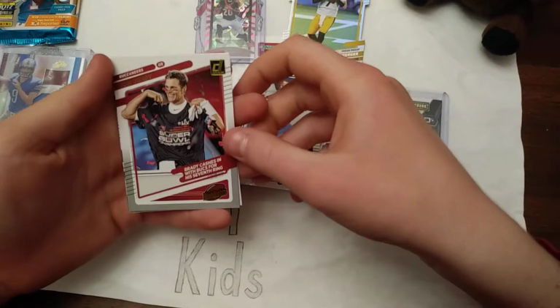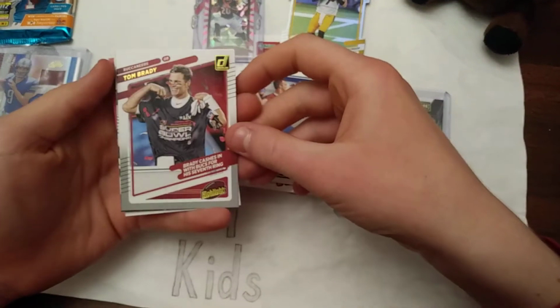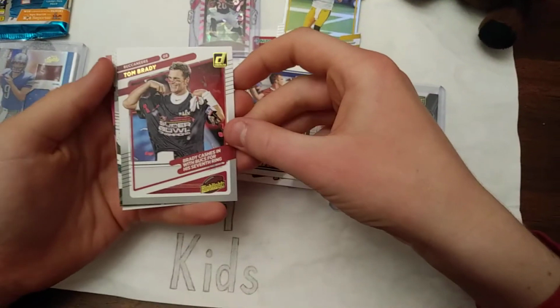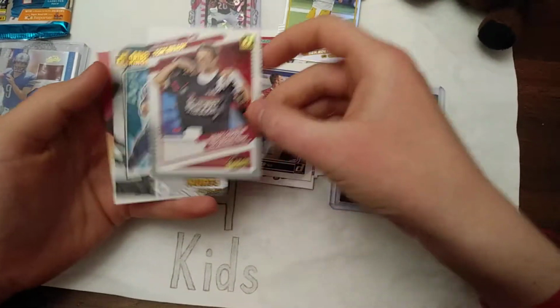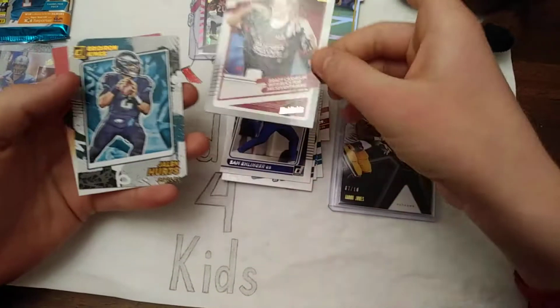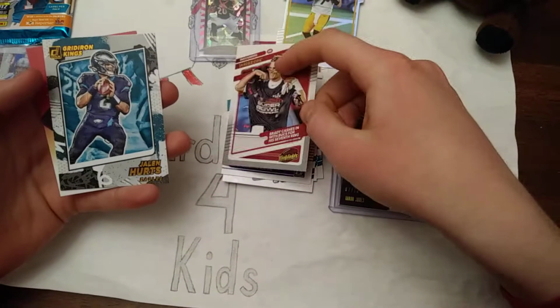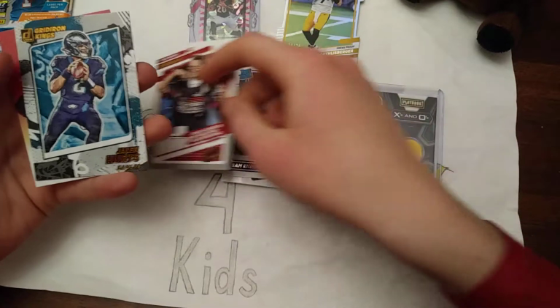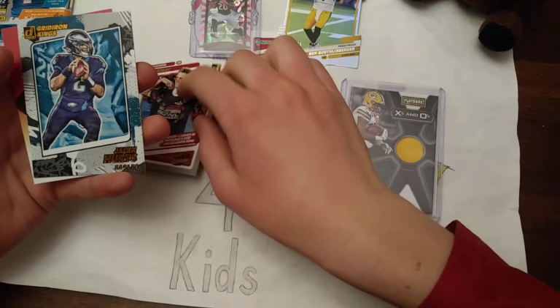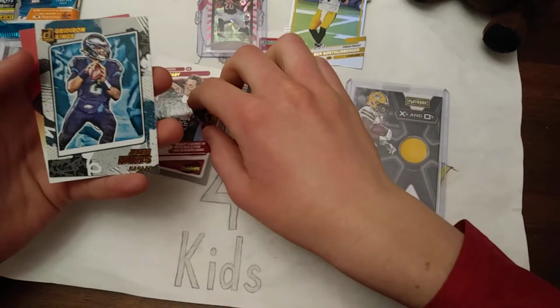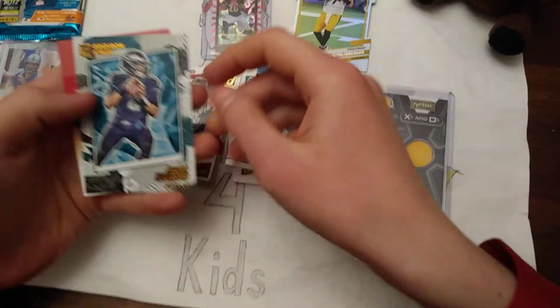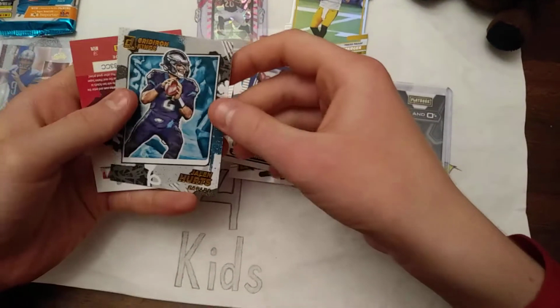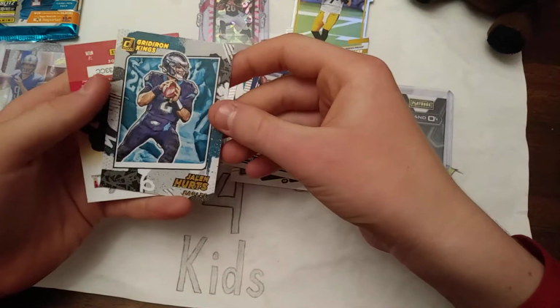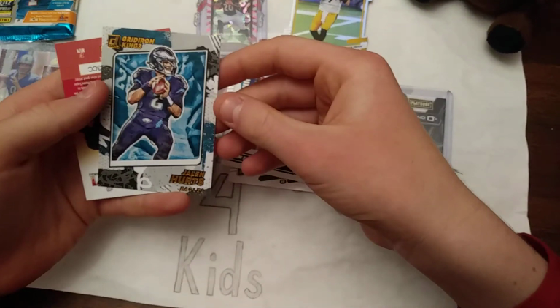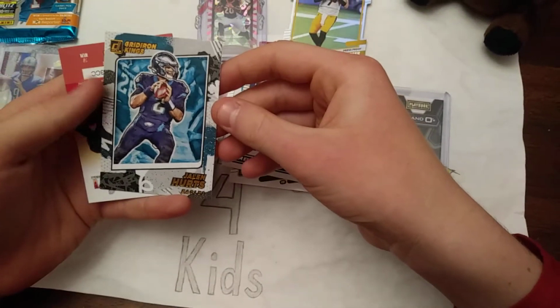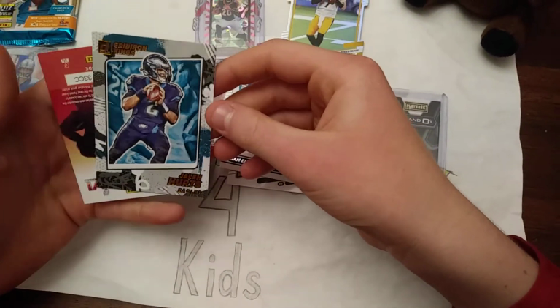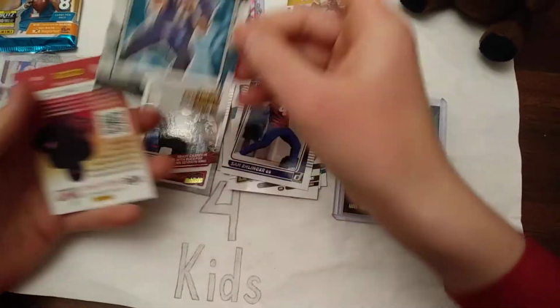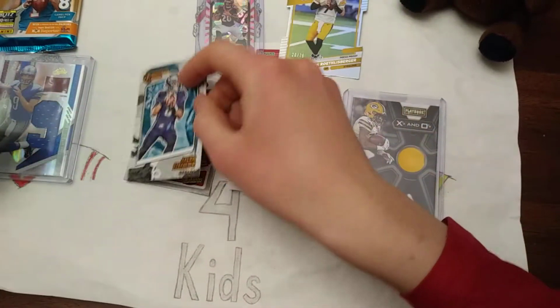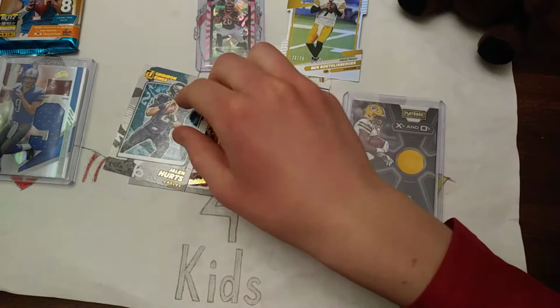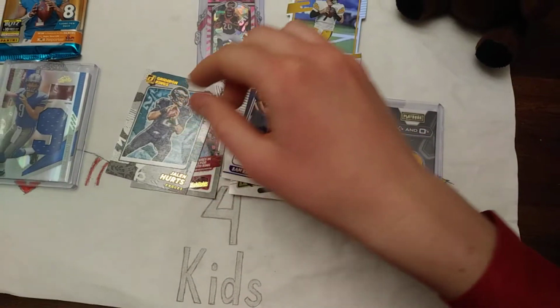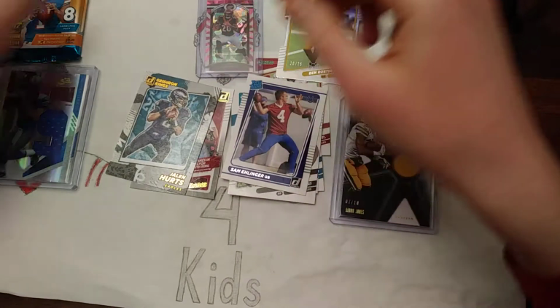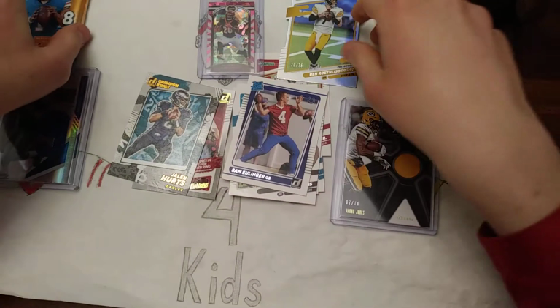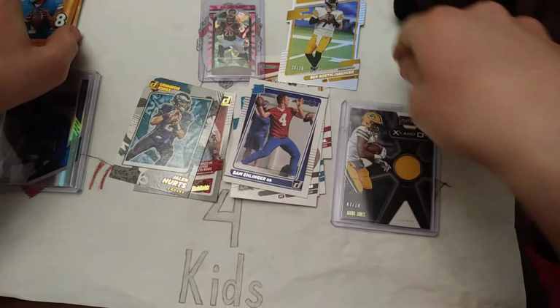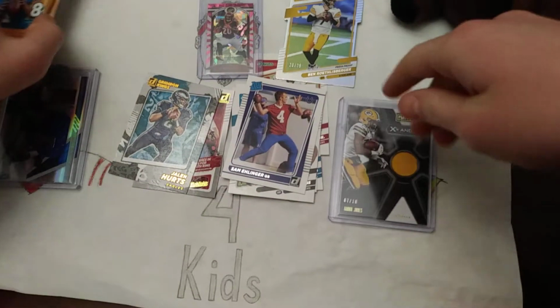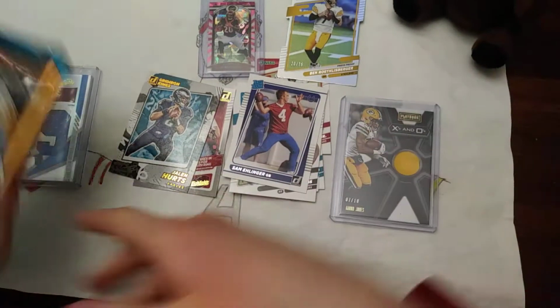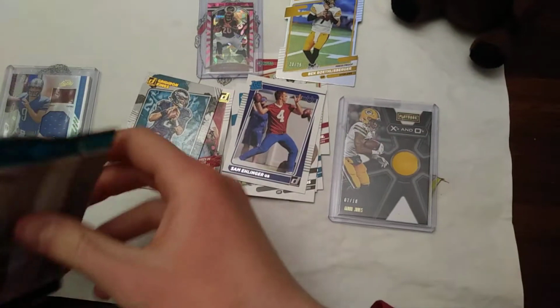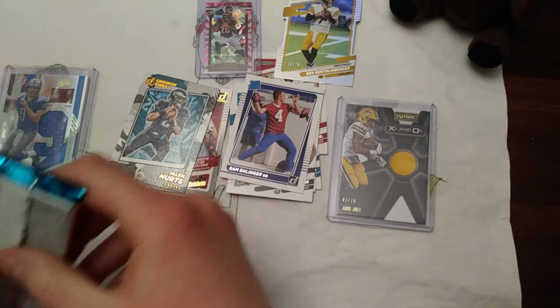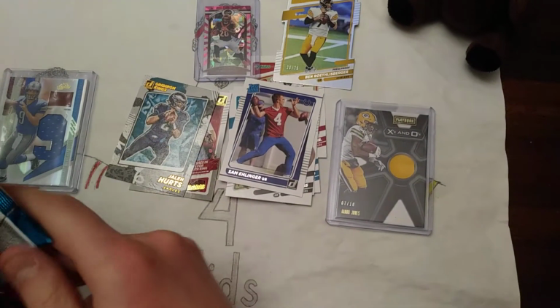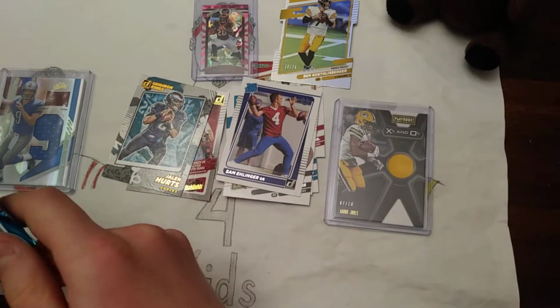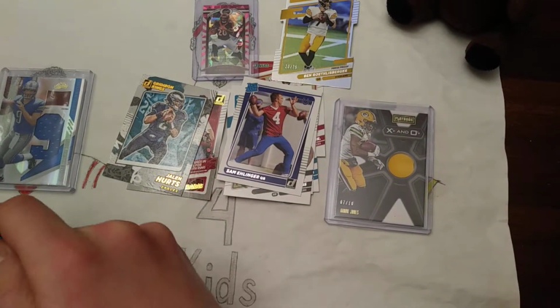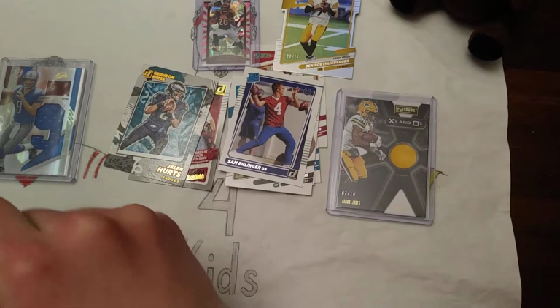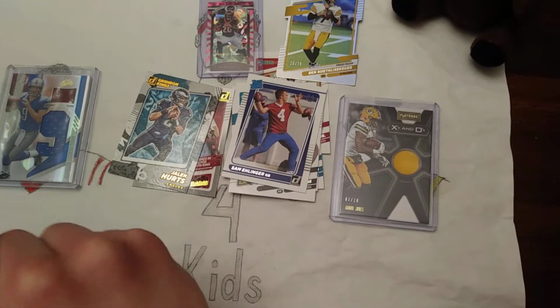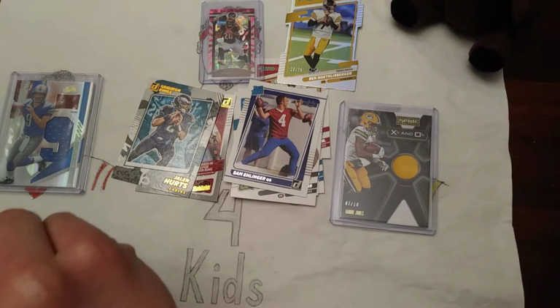And Tom Brady — also his retirement year. Jalen Hurts. First pack, that was a good one. We got a Ben Roethlisberger numbered card.